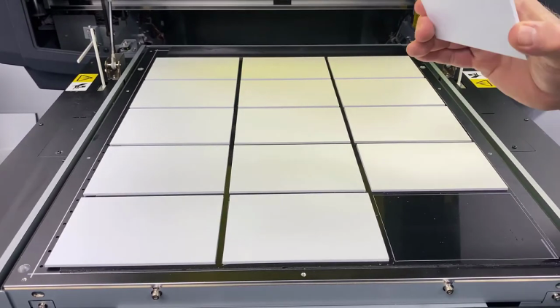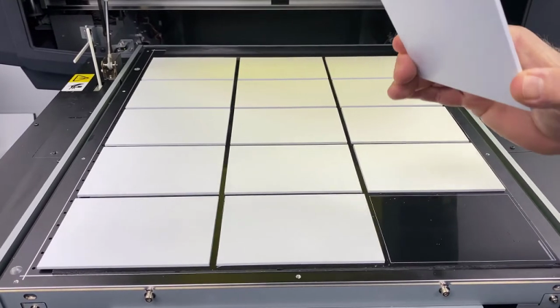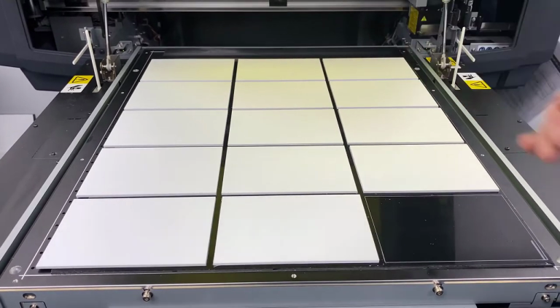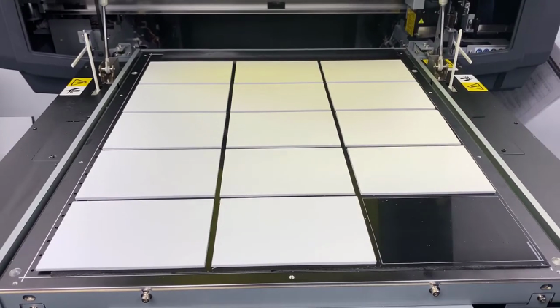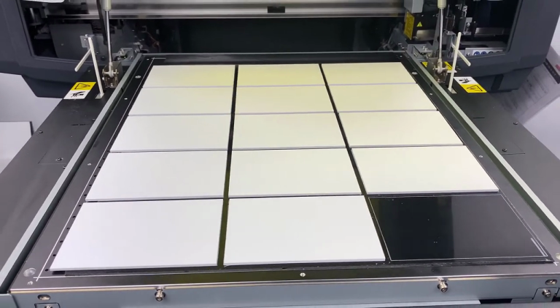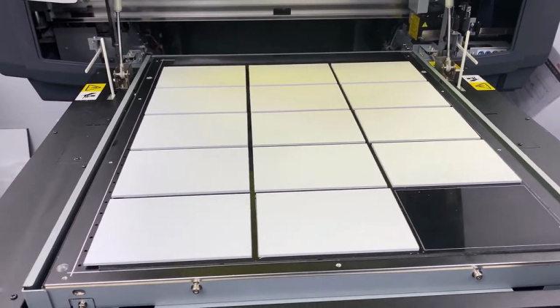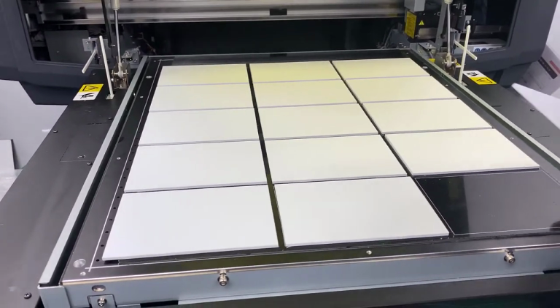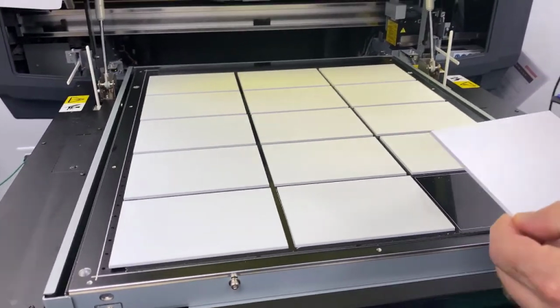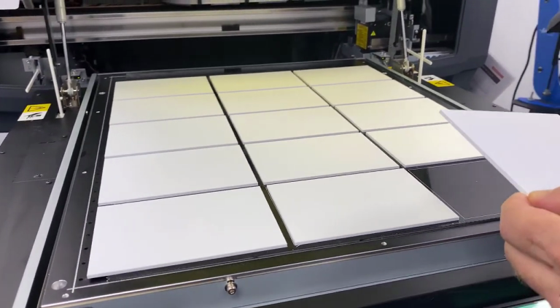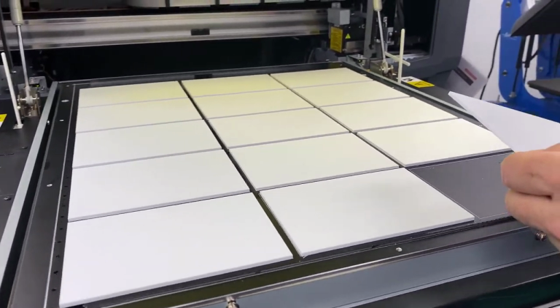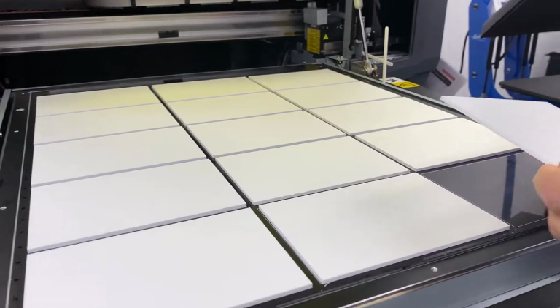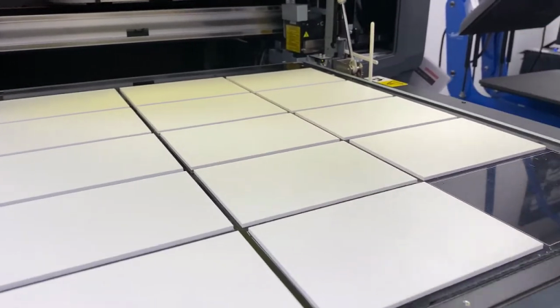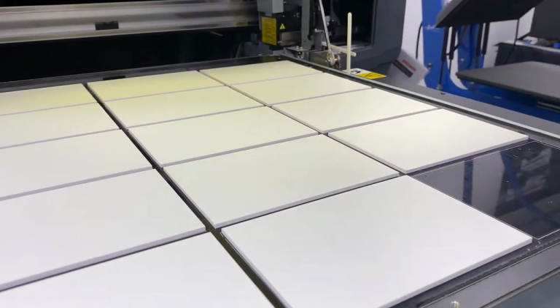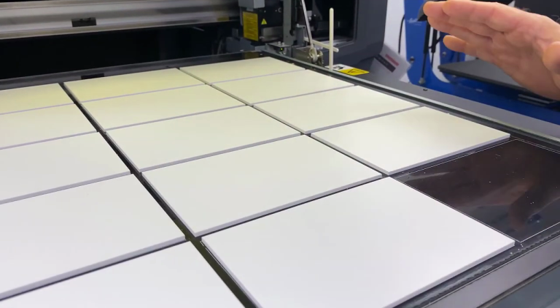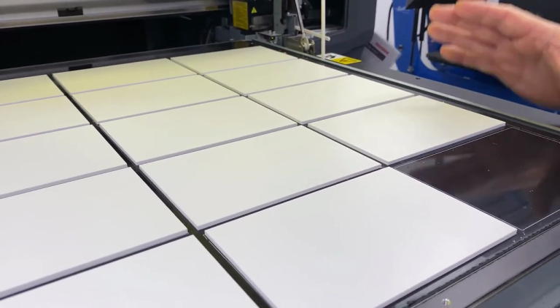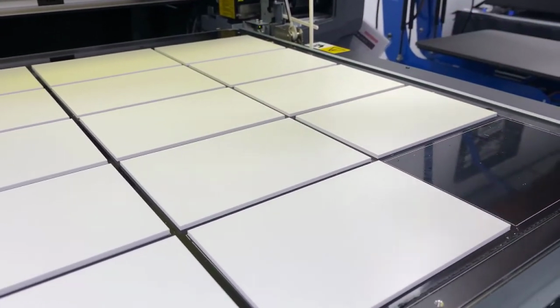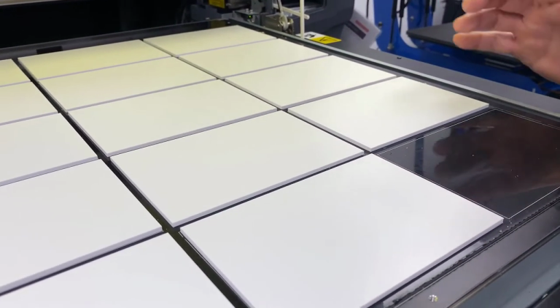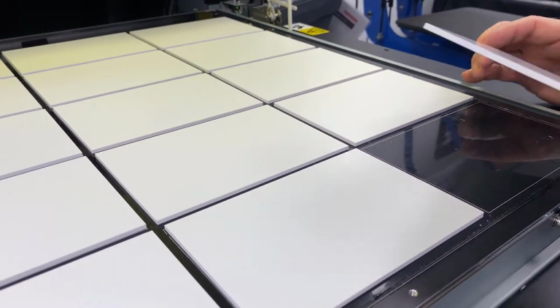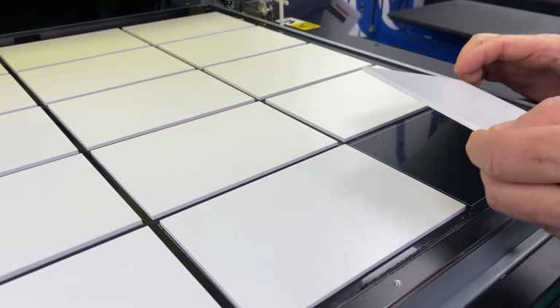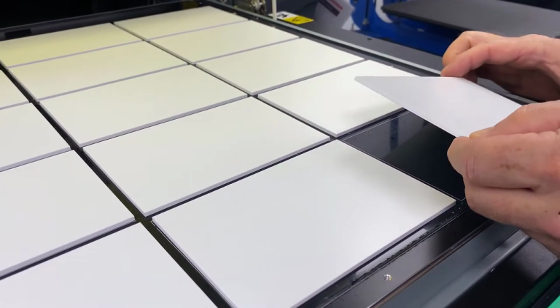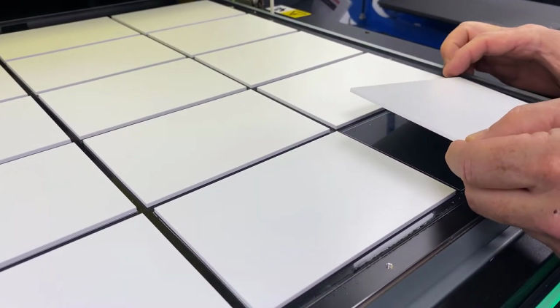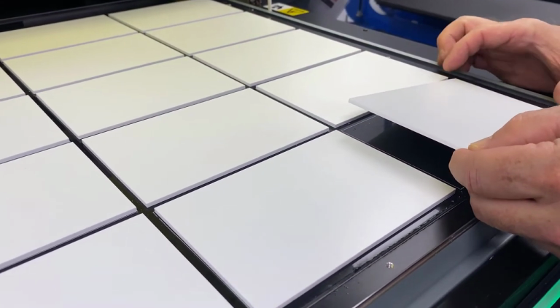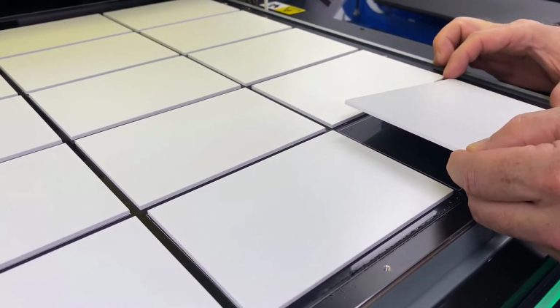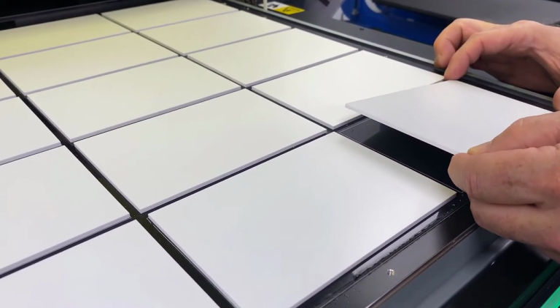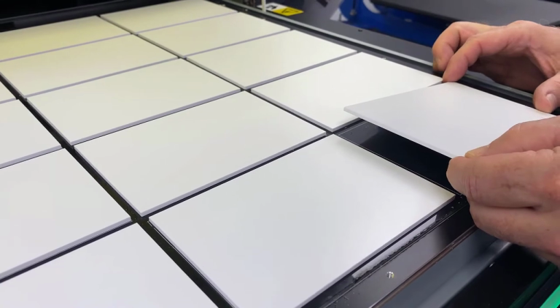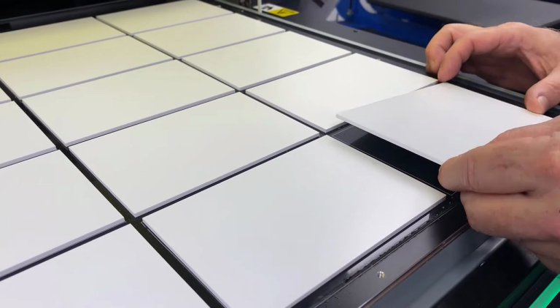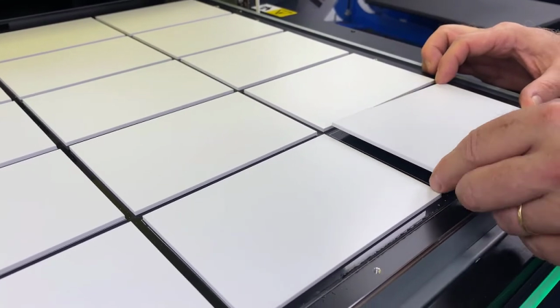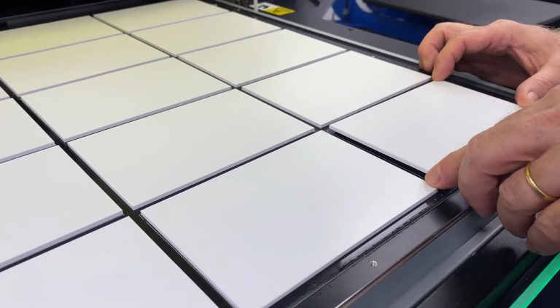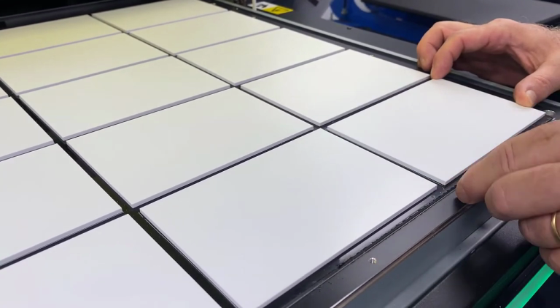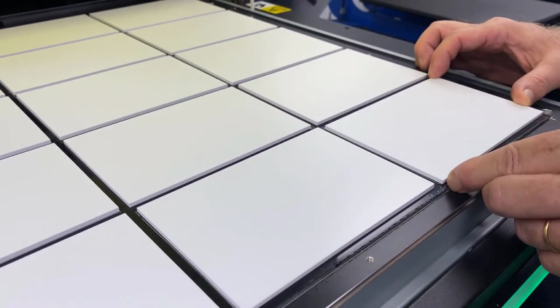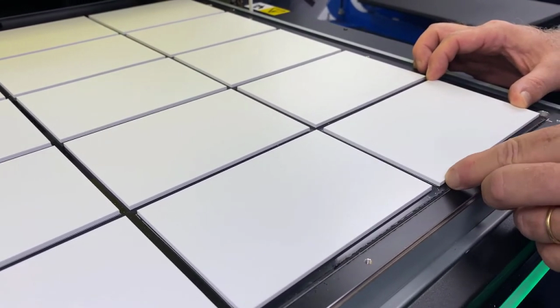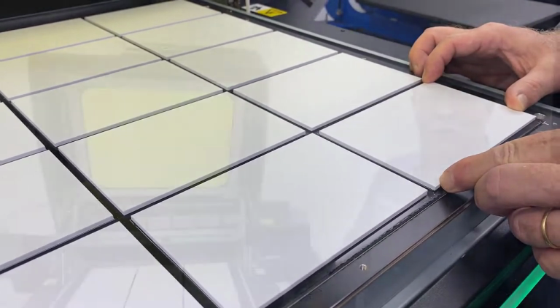Let me go ahead and get this last one loaded on here. We'll get the job sent over and run a timer on it so you can see how long. We're doing 15 Braille signs right now, so this is going to take a bit — you'll probably get a little time lapse in this video.